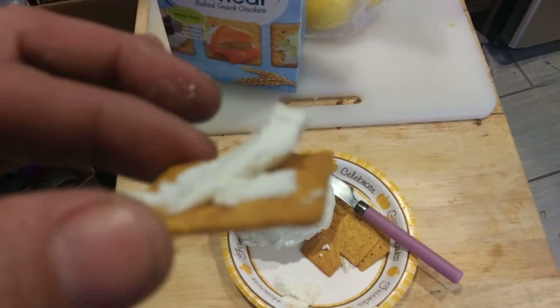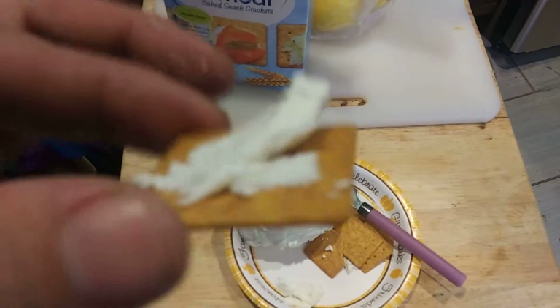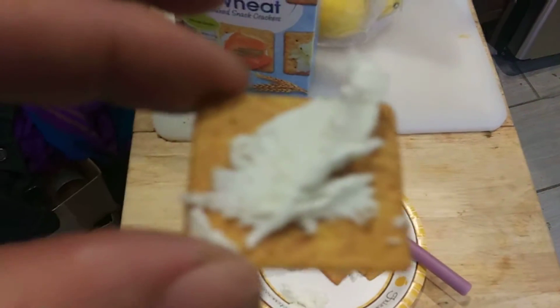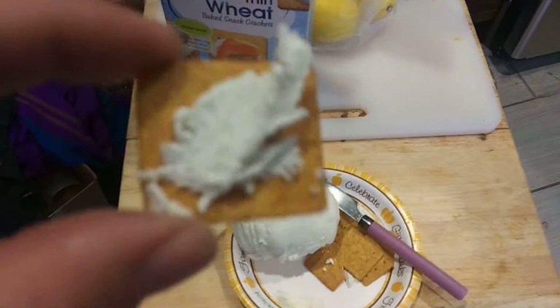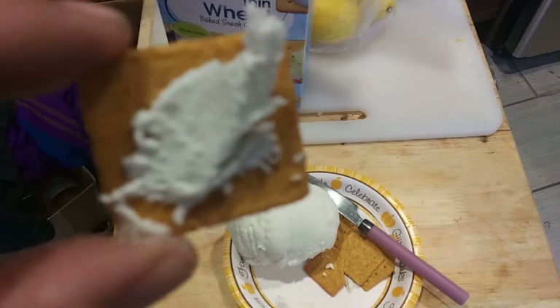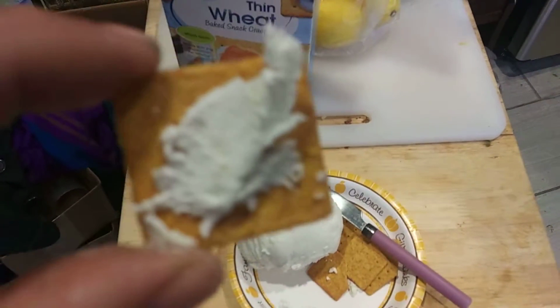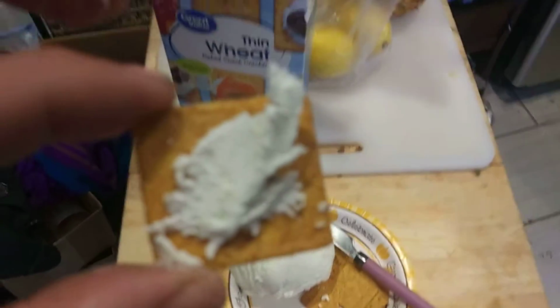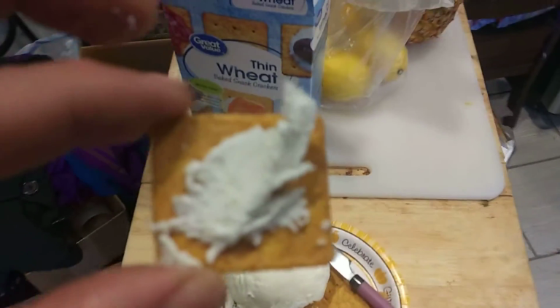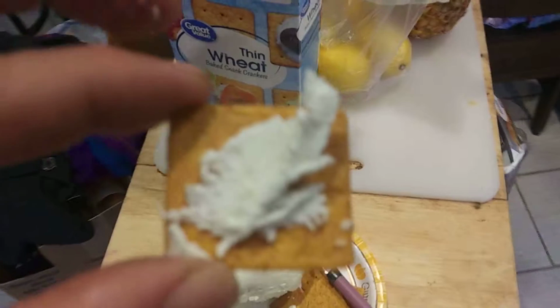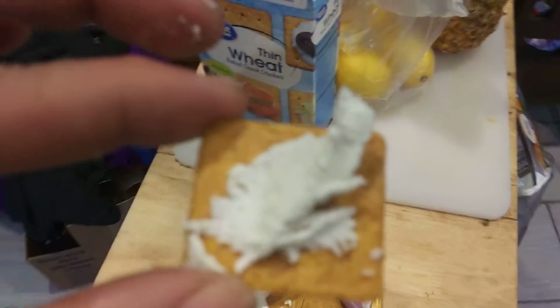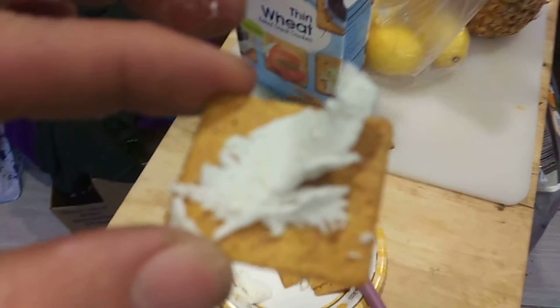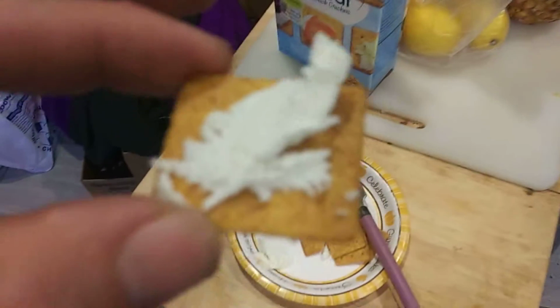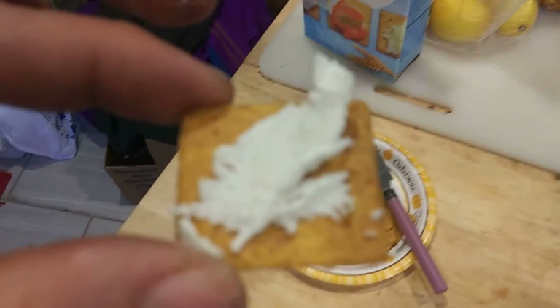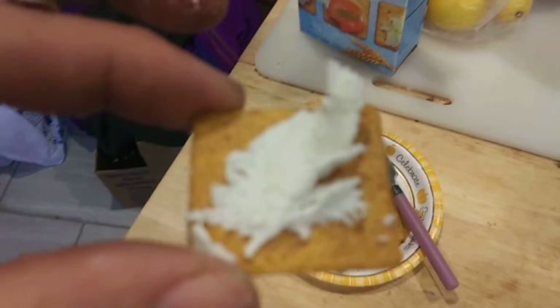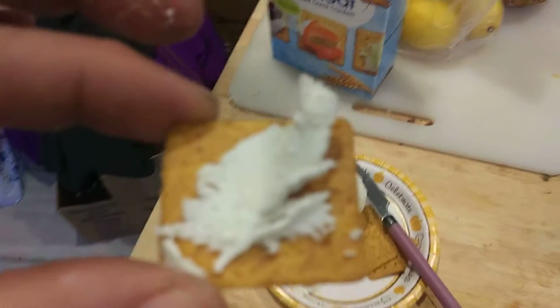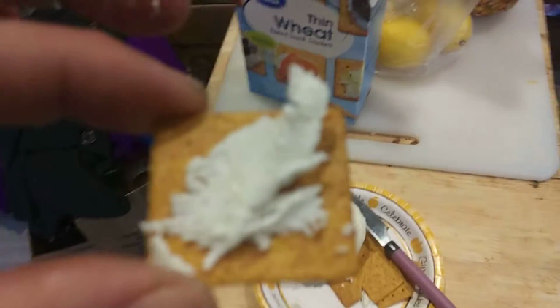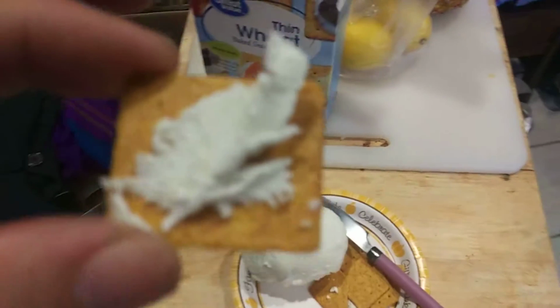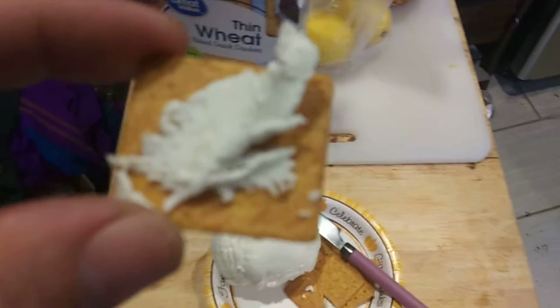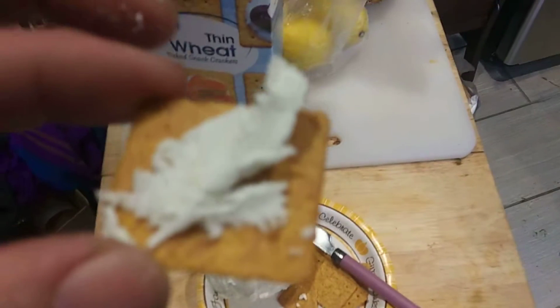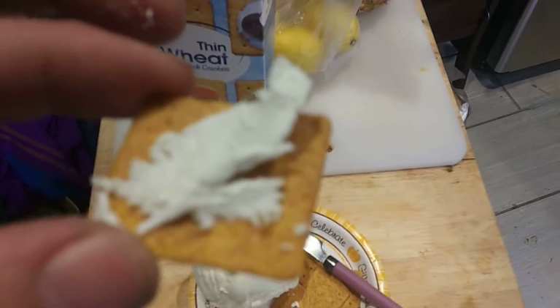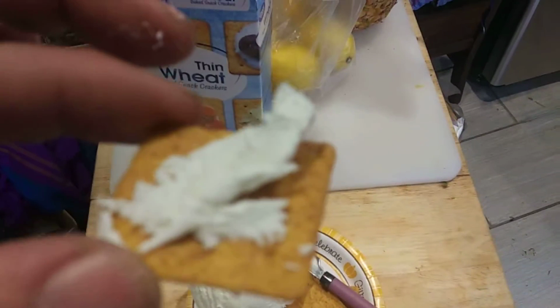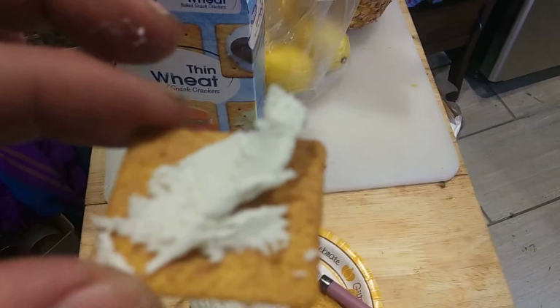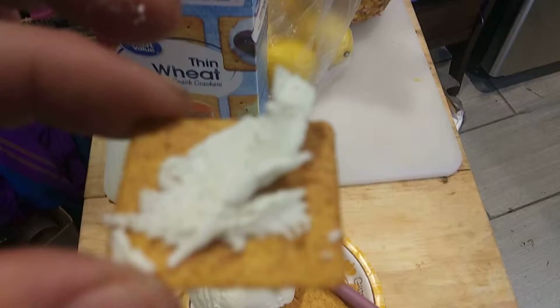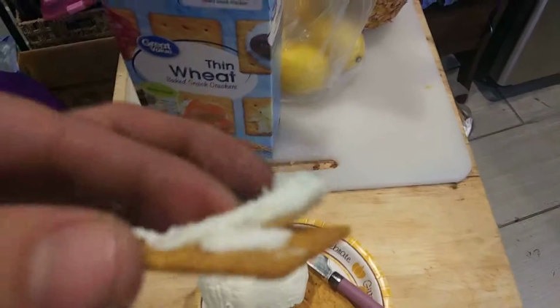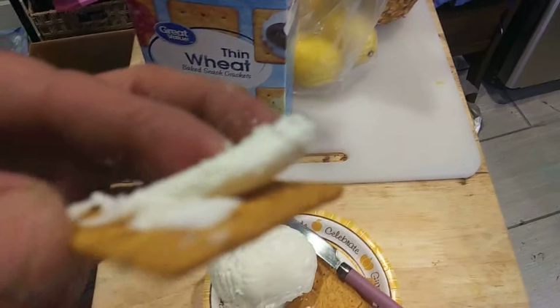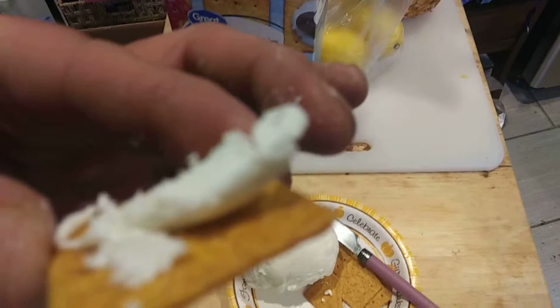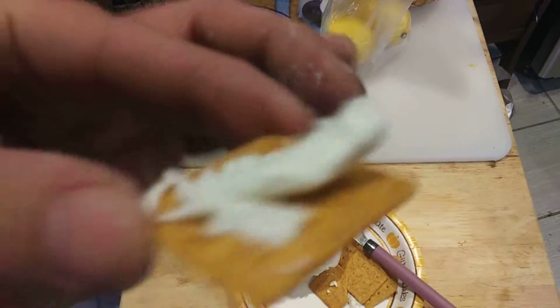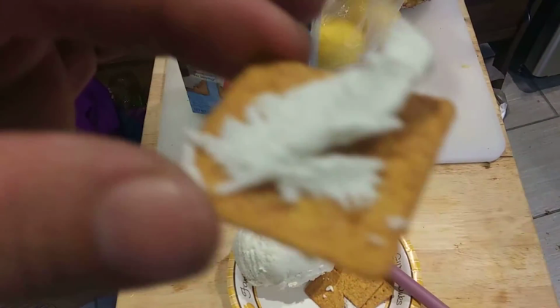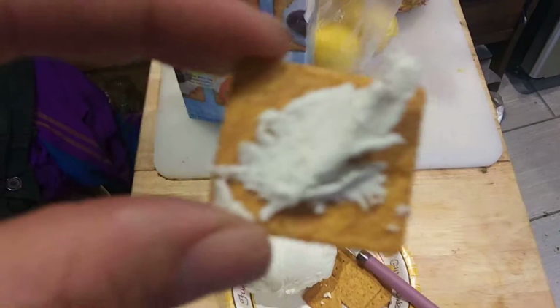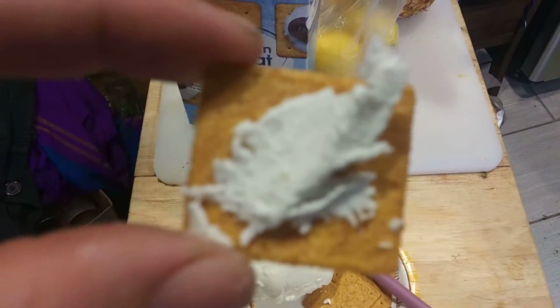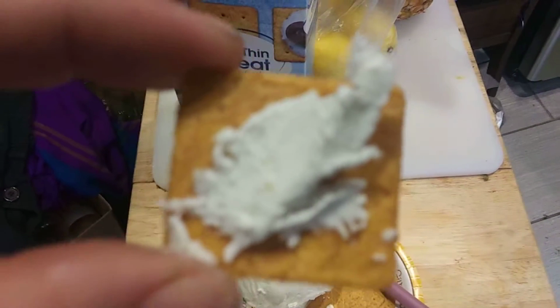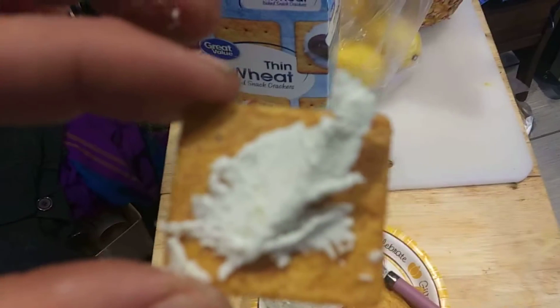There it is. It's absolutely delicious. It's very sweet — it's like eating yogurt that's dry. There you go: the easiest cheese you'll ever make.